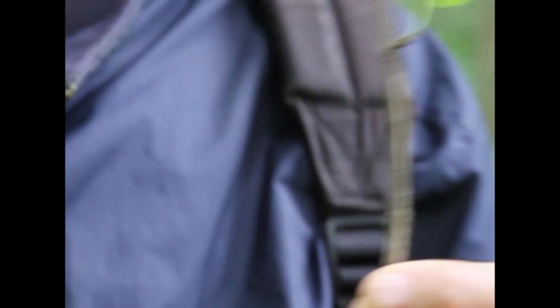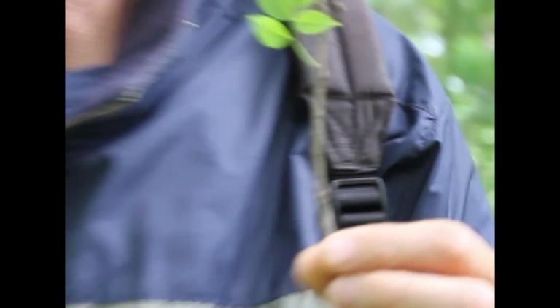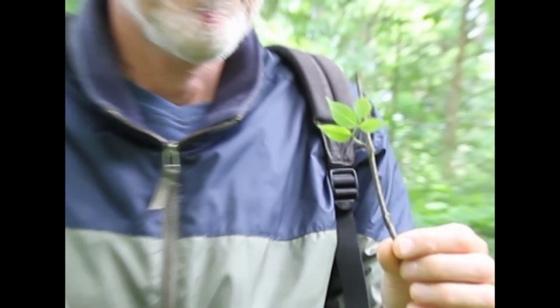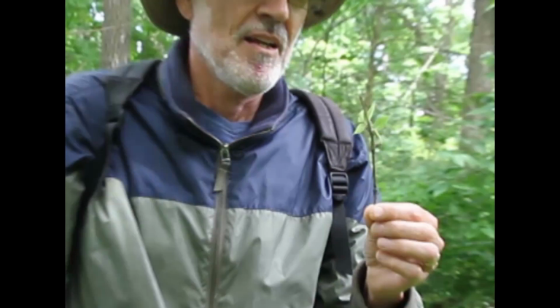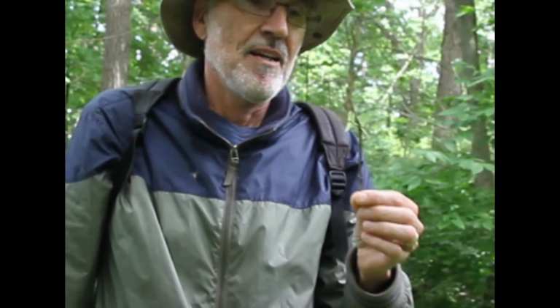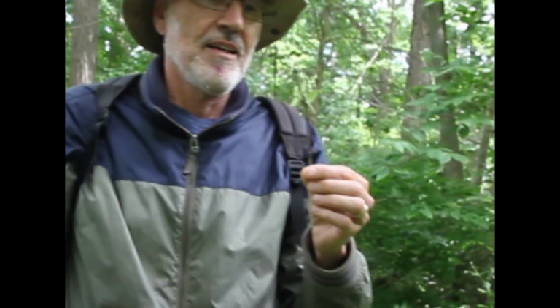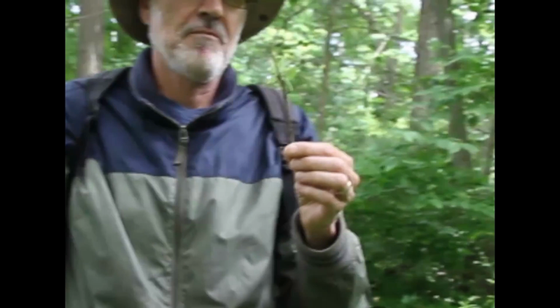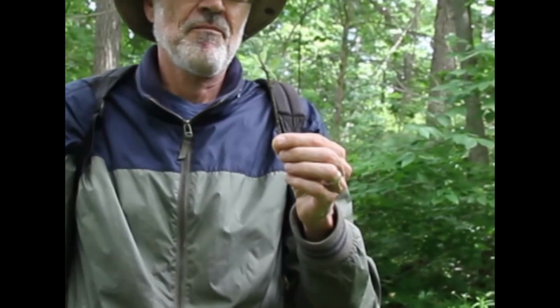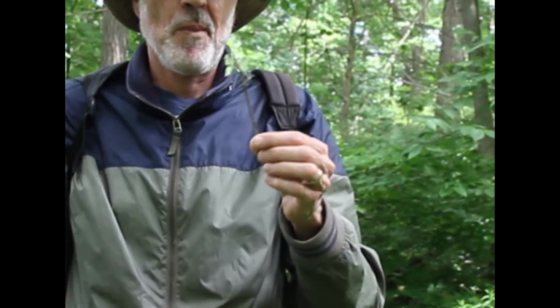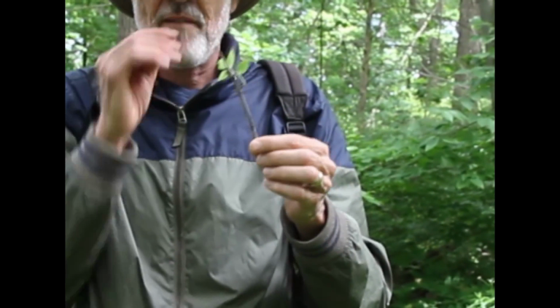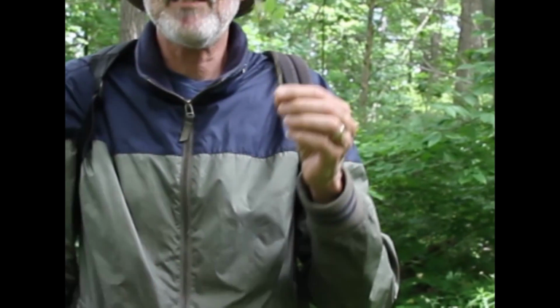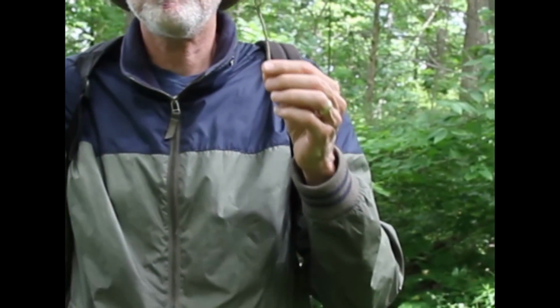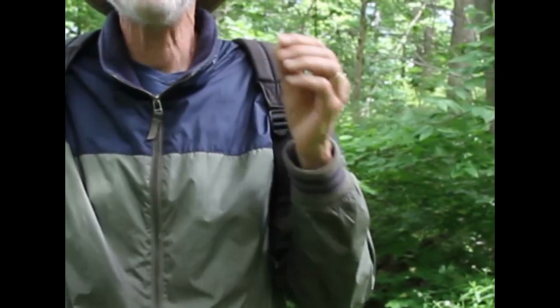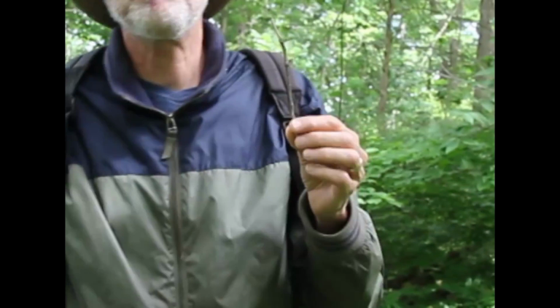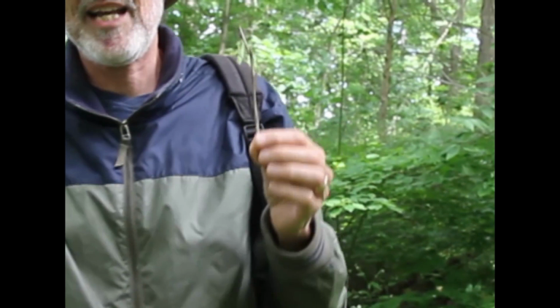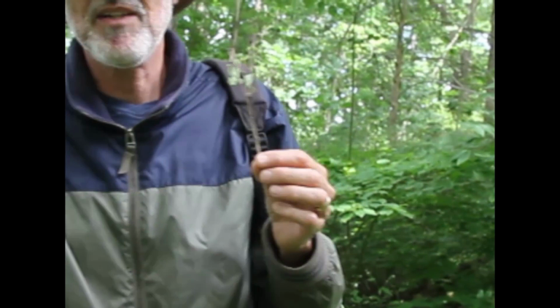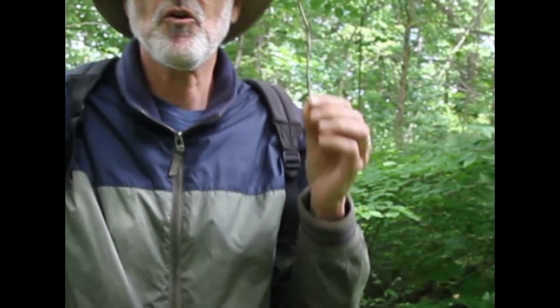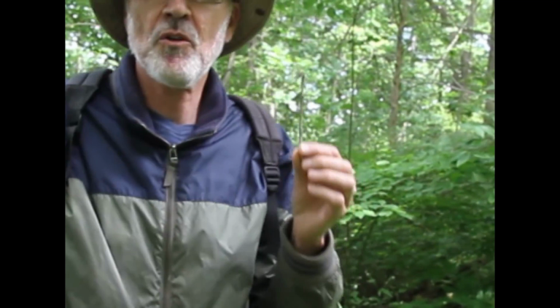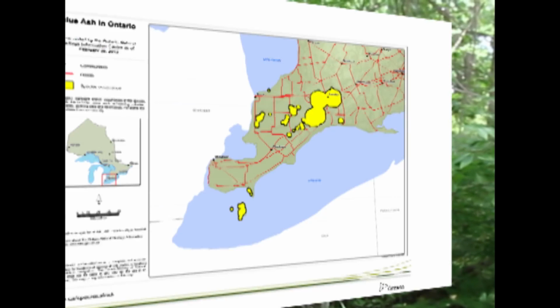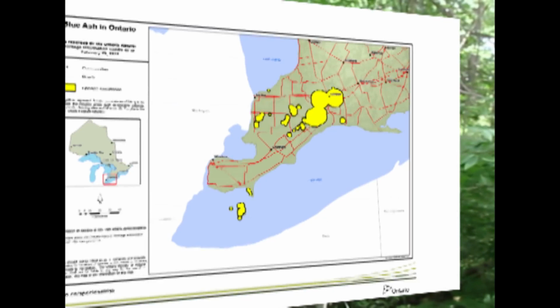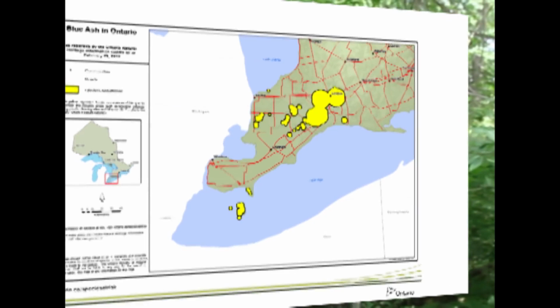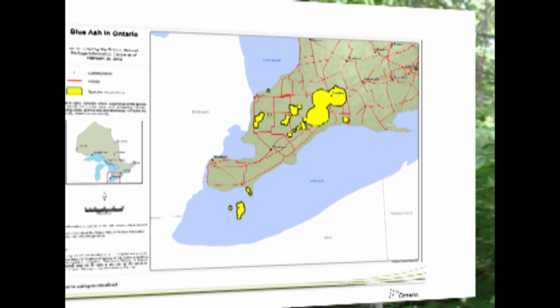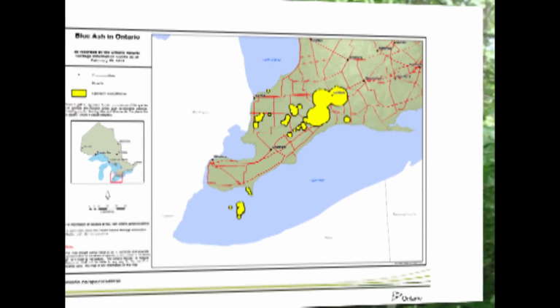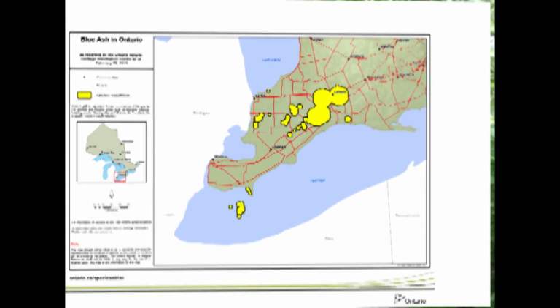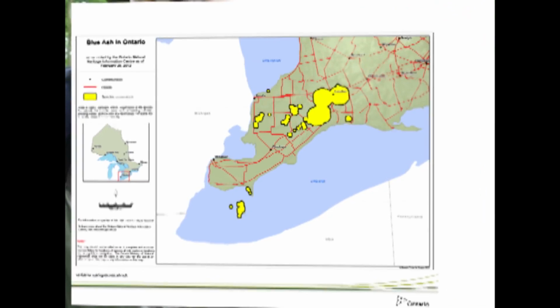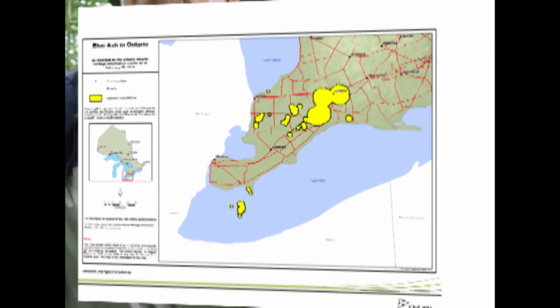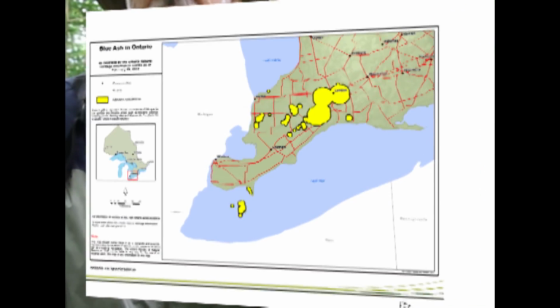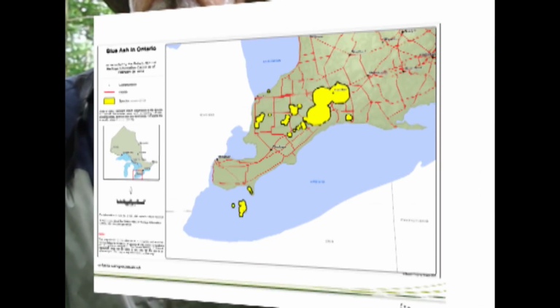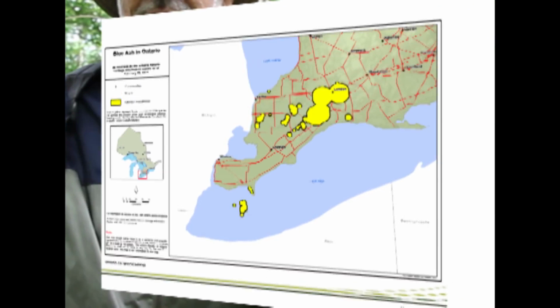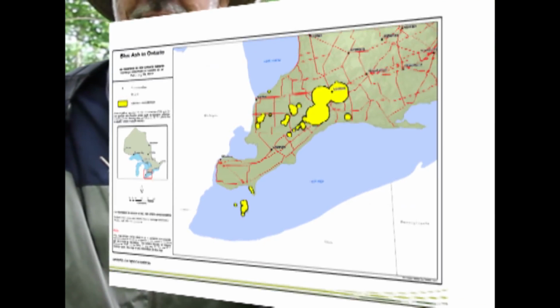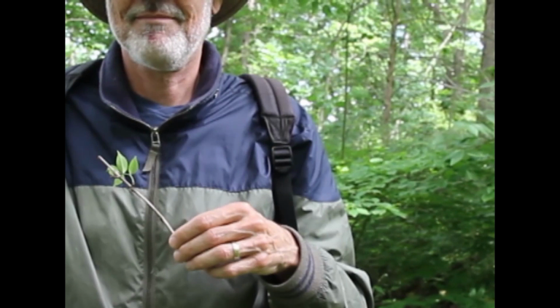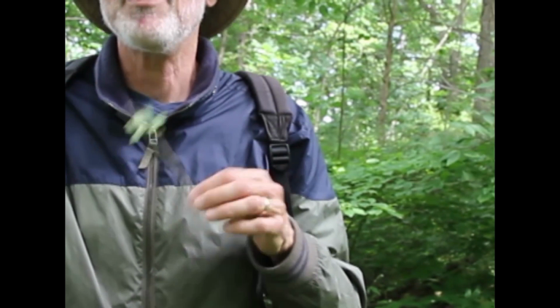It's vanishingly rare in Canada. The only known locations are on the north shore of Lake Erie, and here, and here.